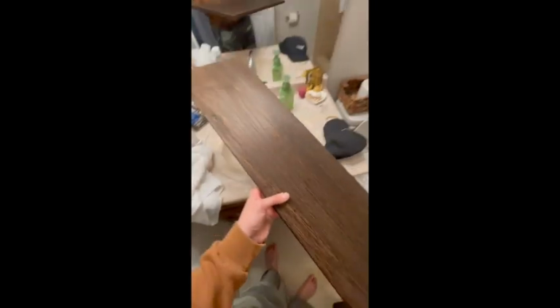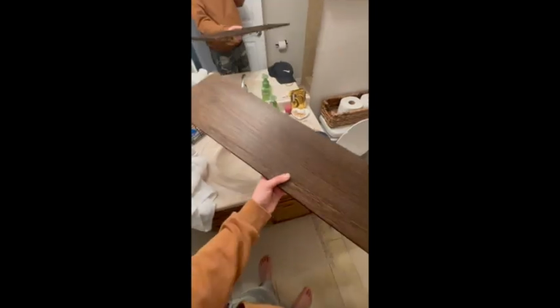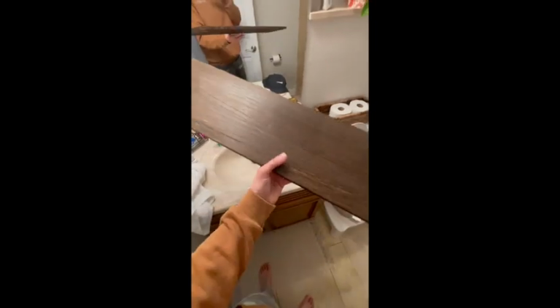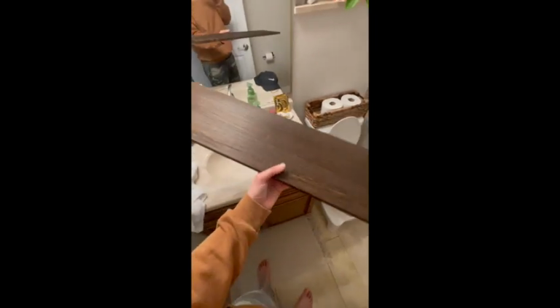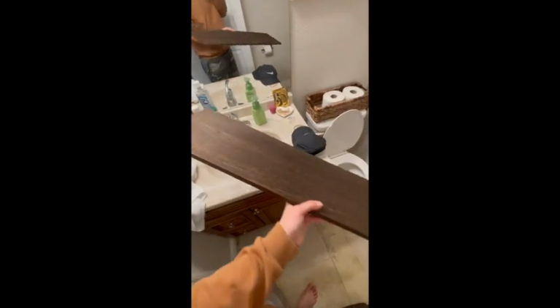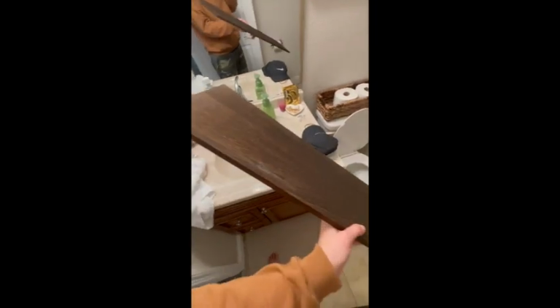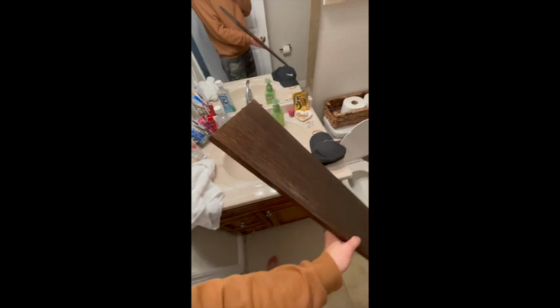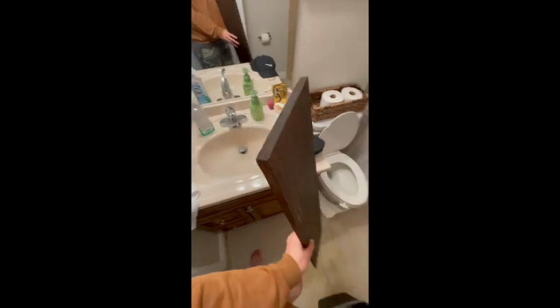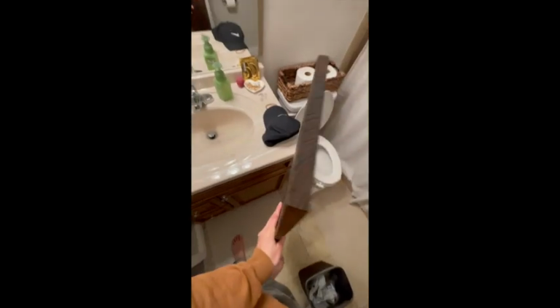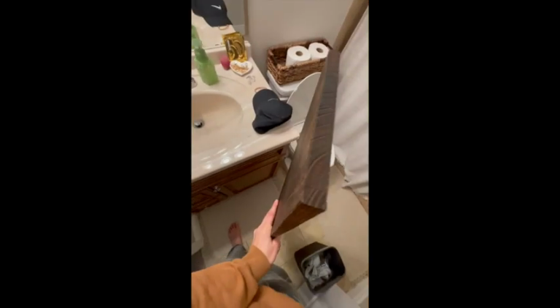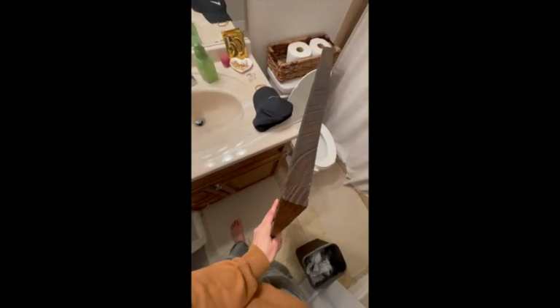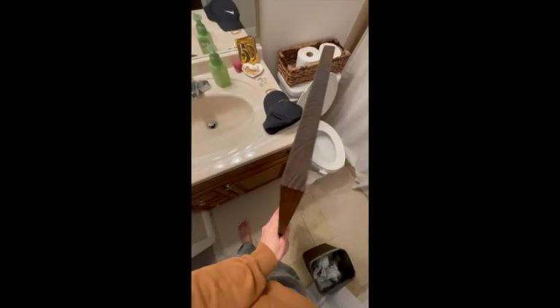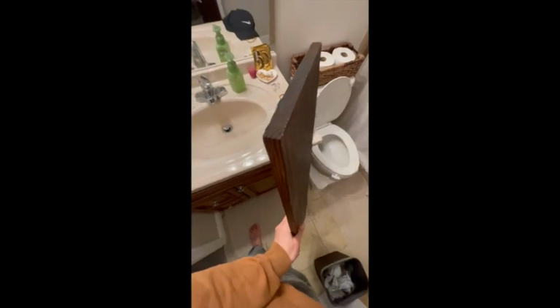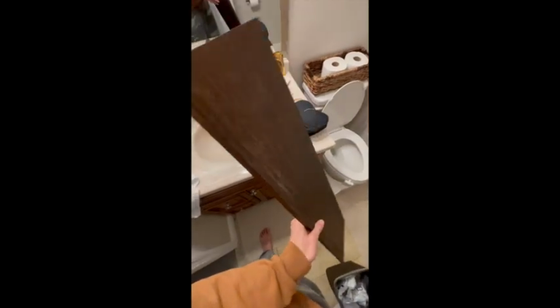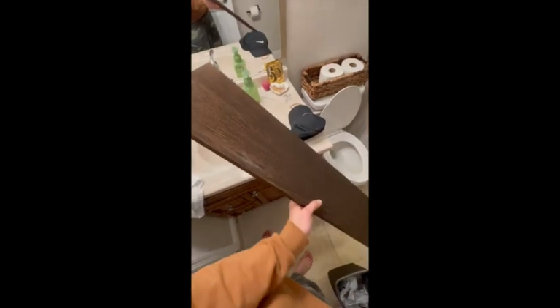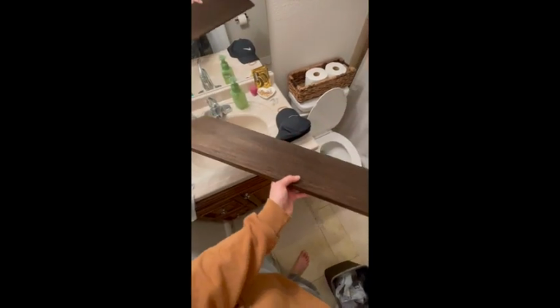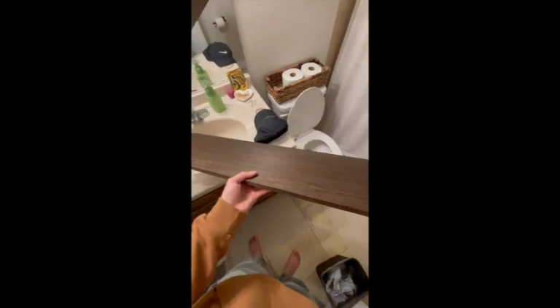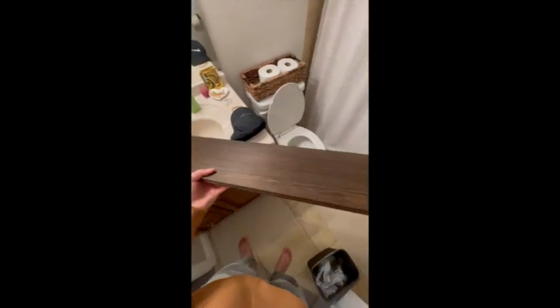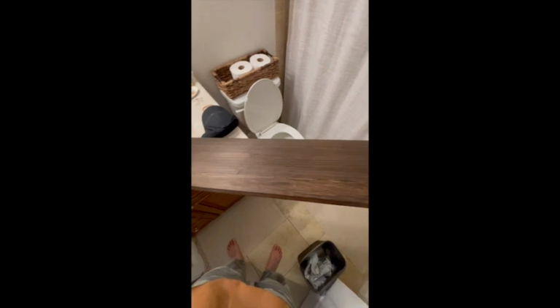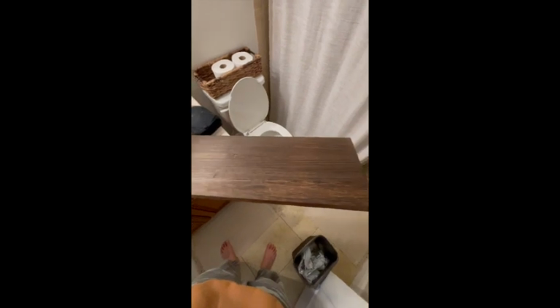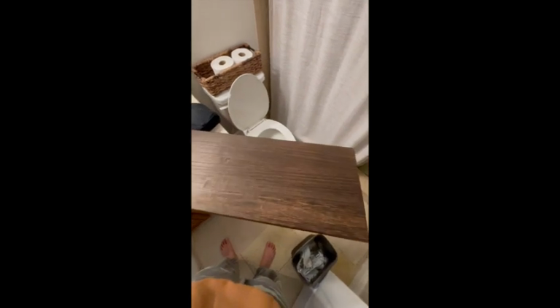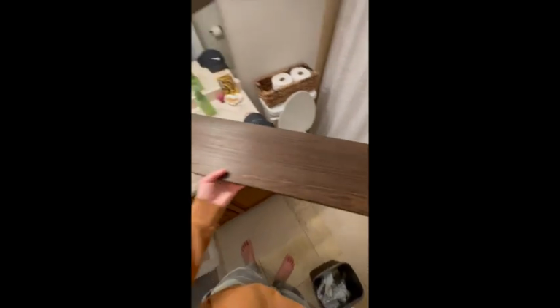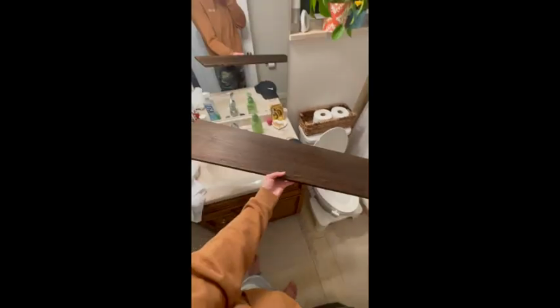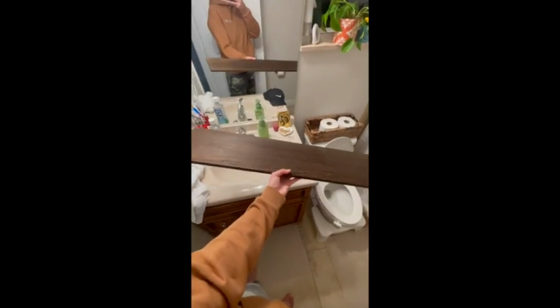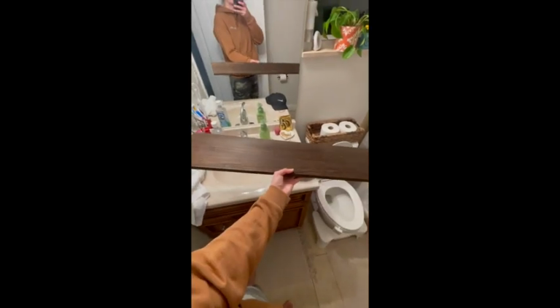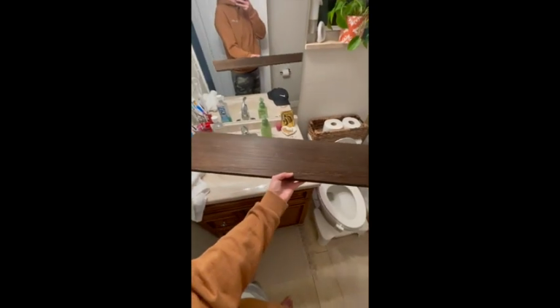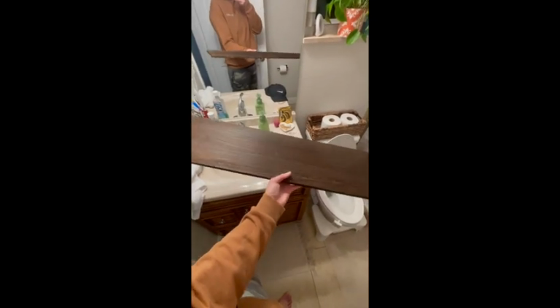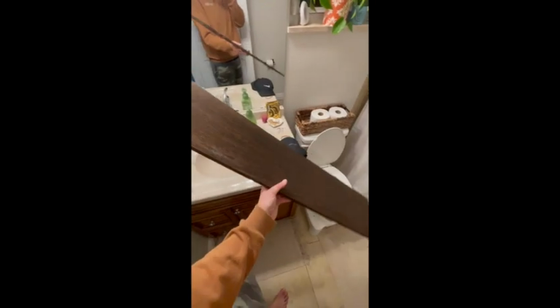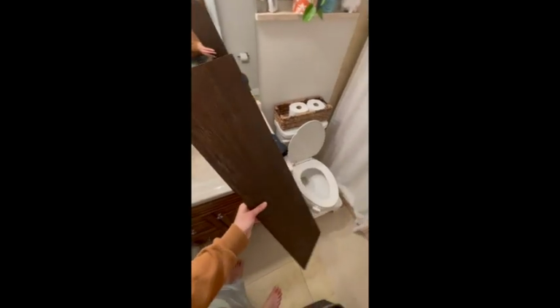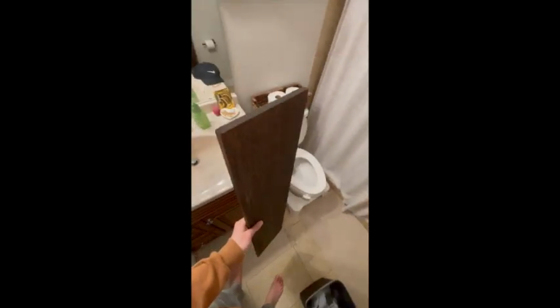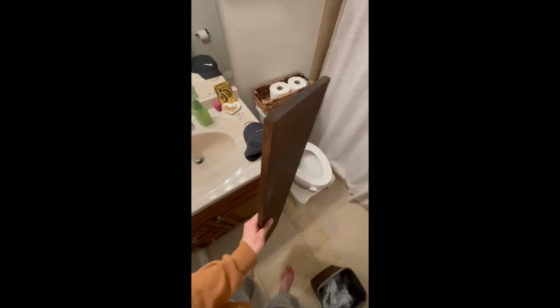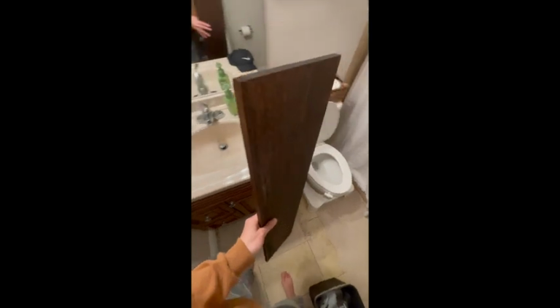It's very lightweight so it'll be easy to hang. It's actually real wood but it looks like it's just stained. These are gonna look super nice on my wall.